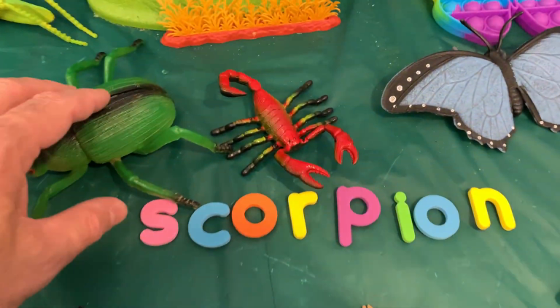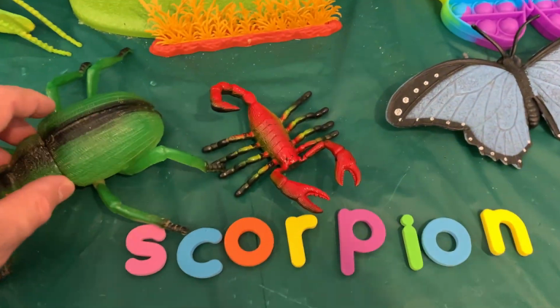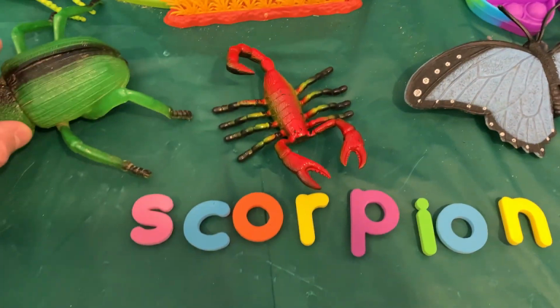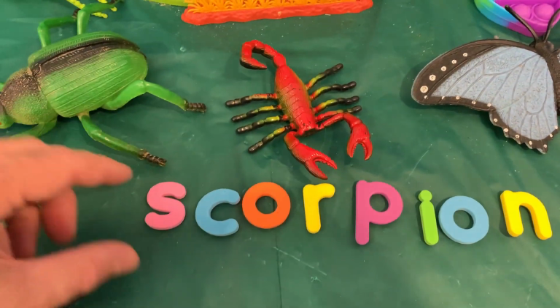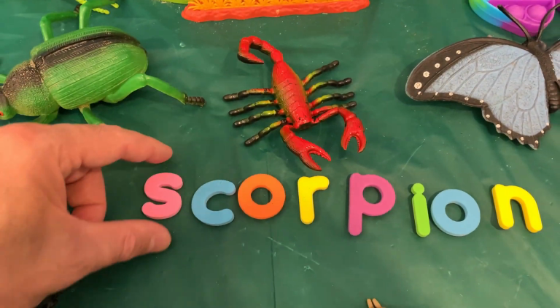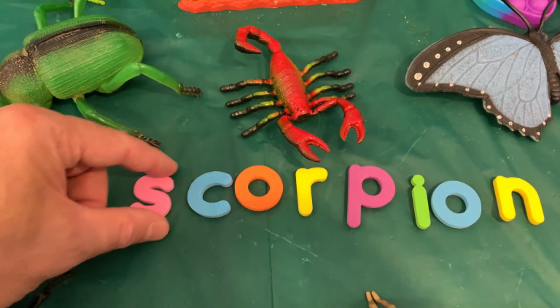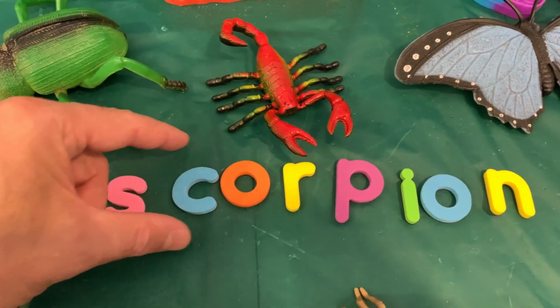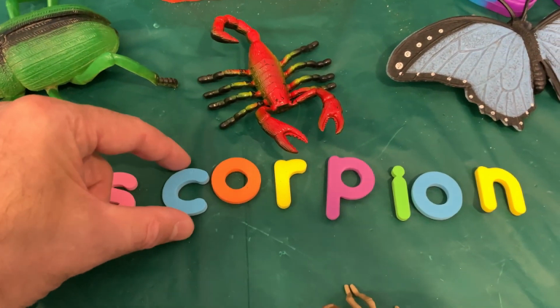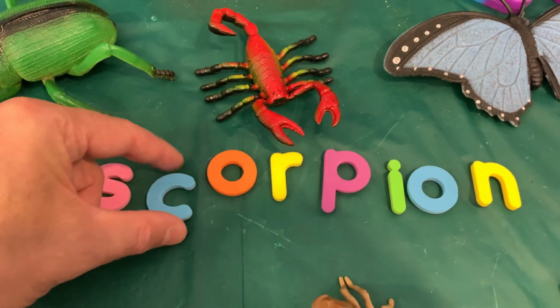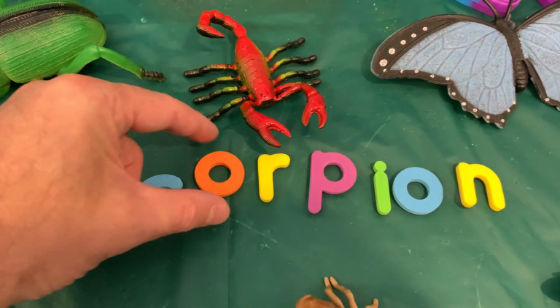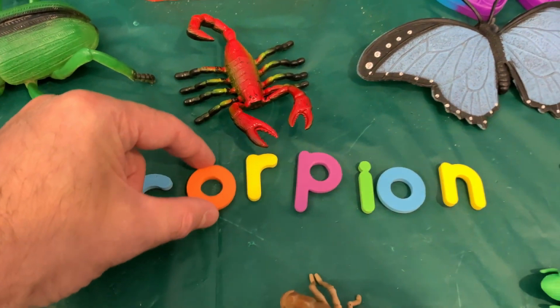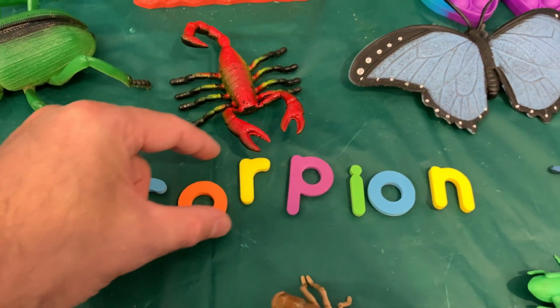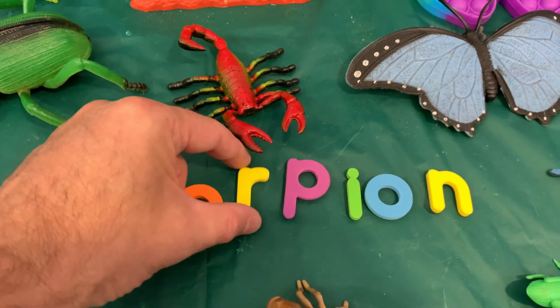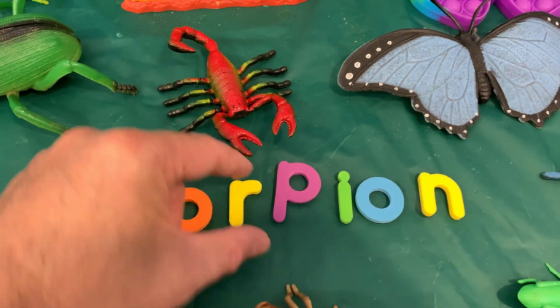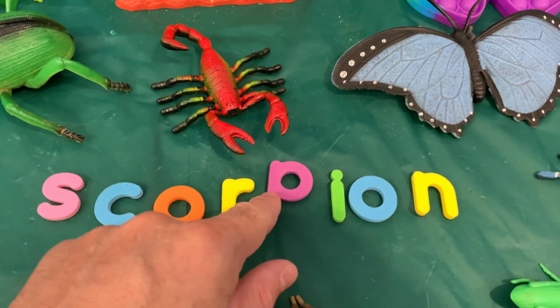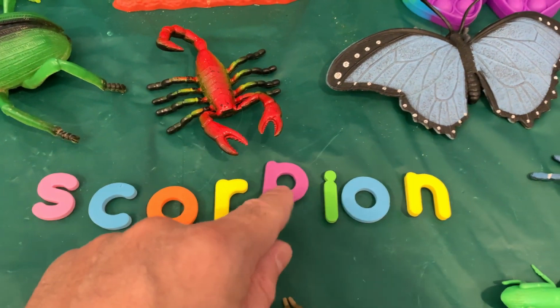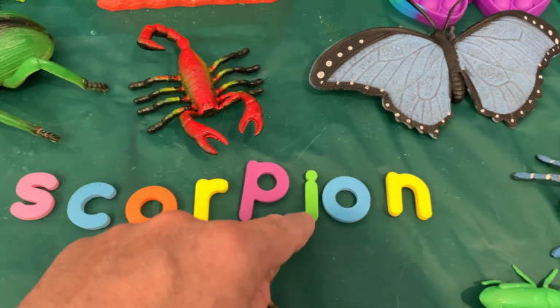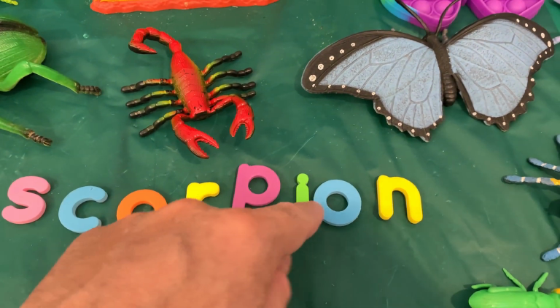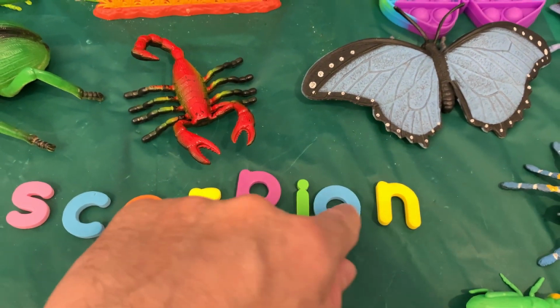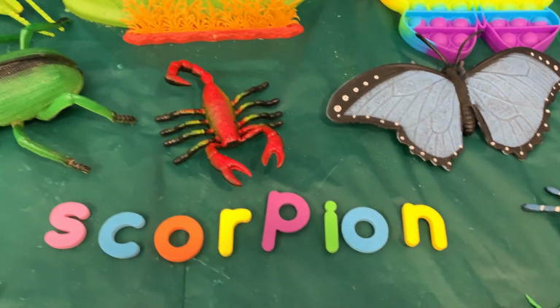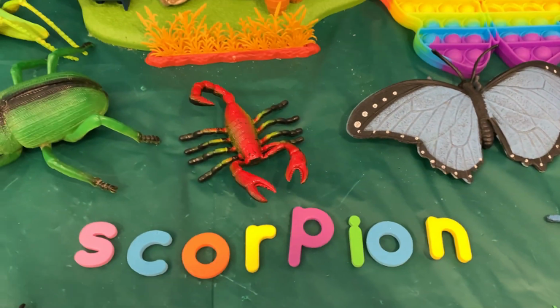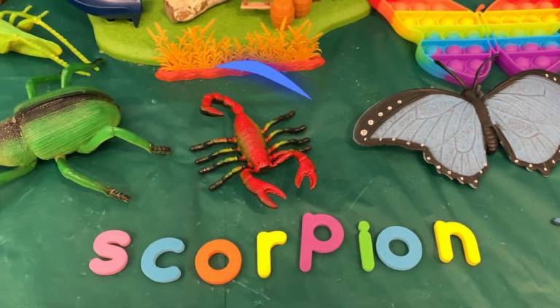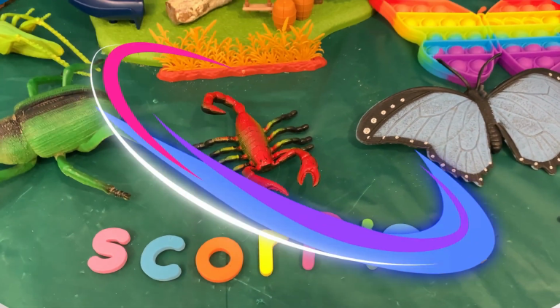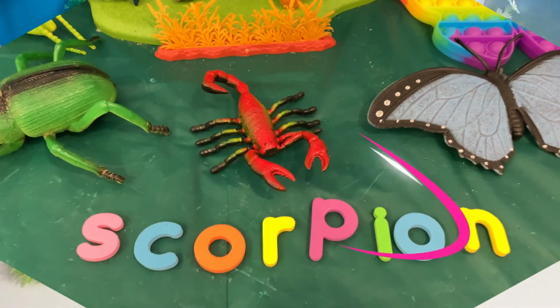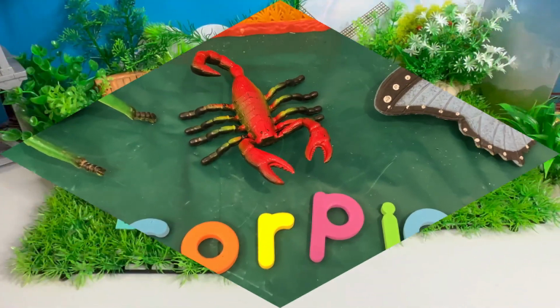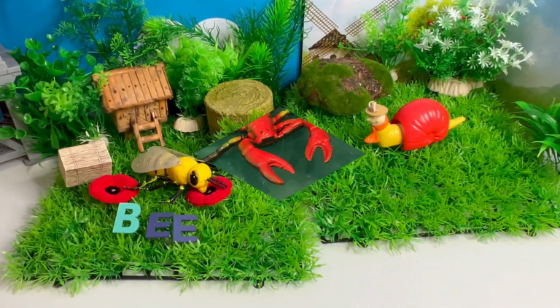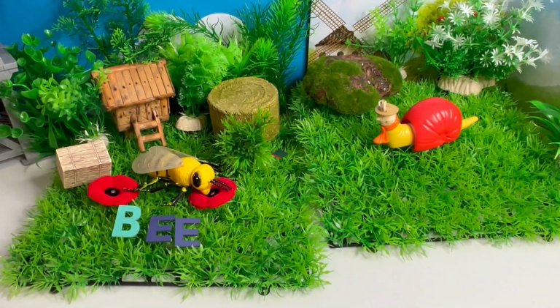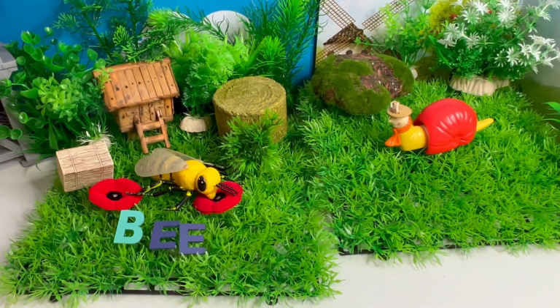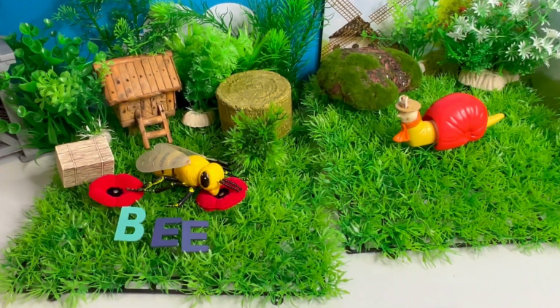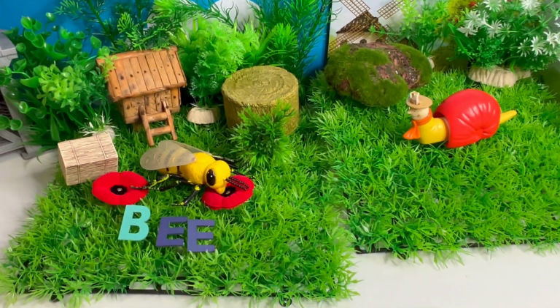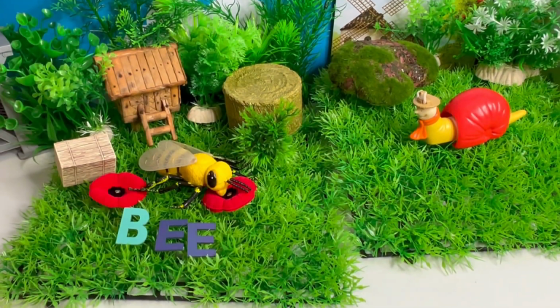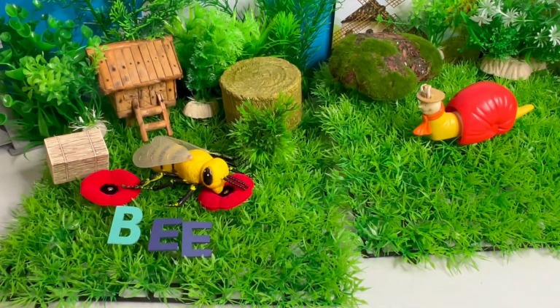Look at this, it's a scorpion! S, C, O, R, P, I, O, N. Scorpion! Wow, look at this!